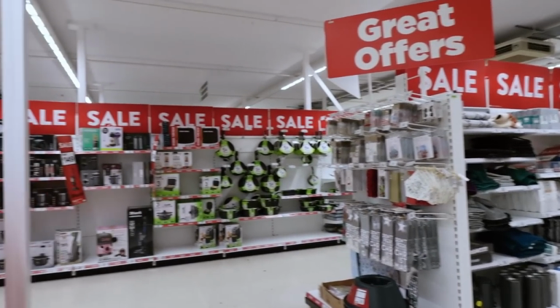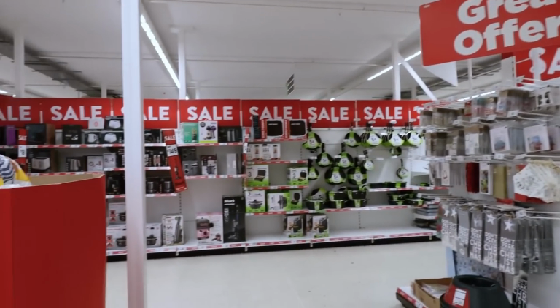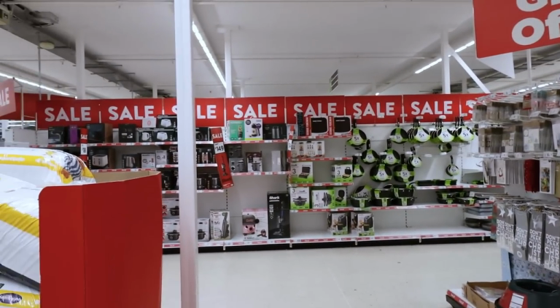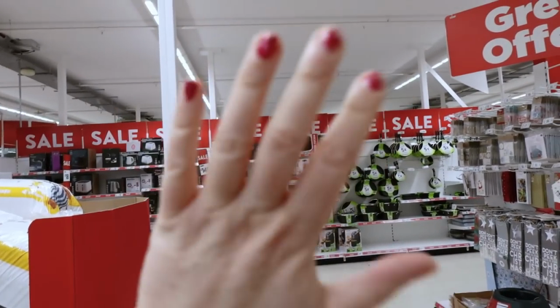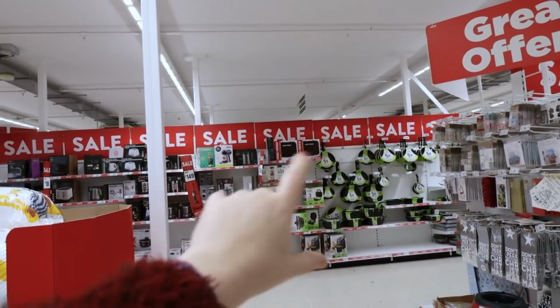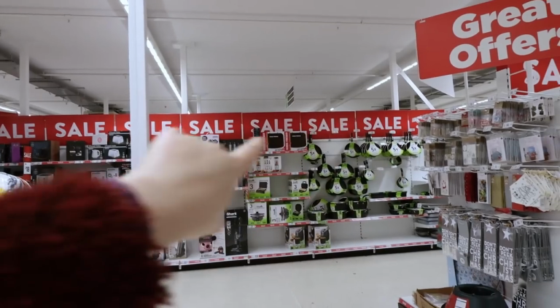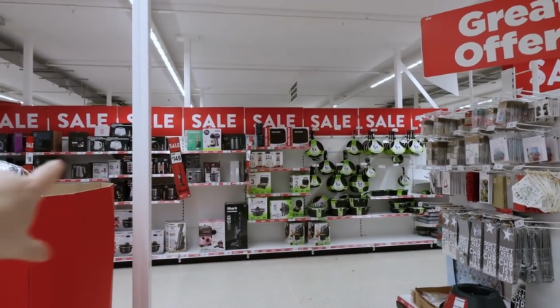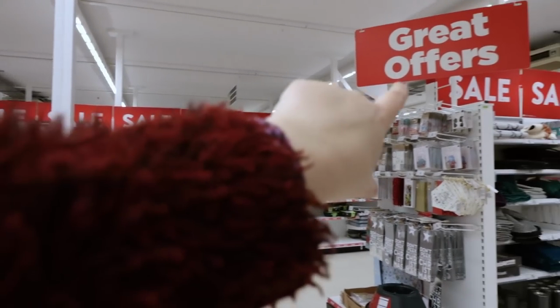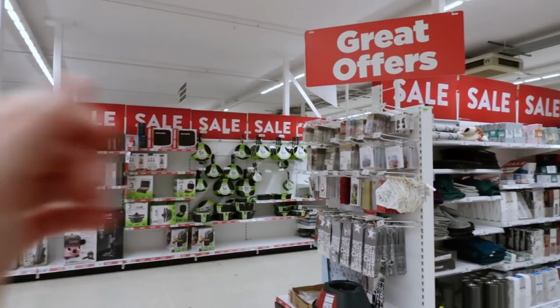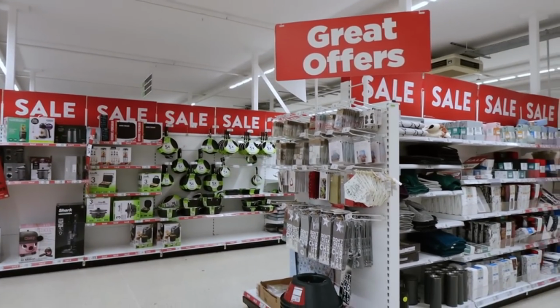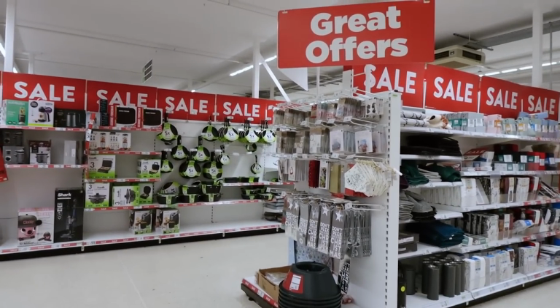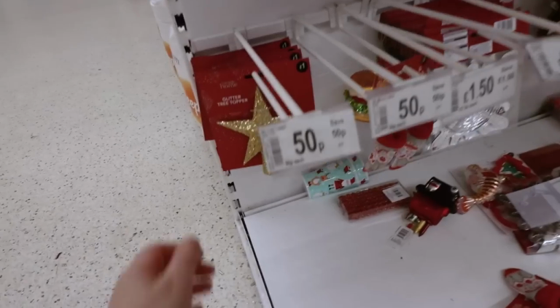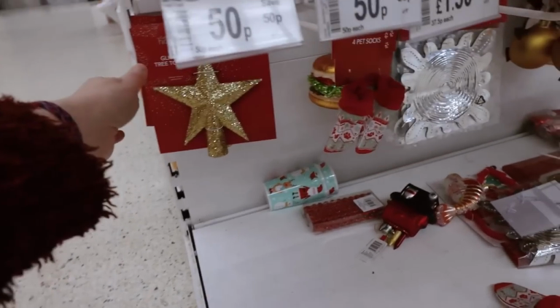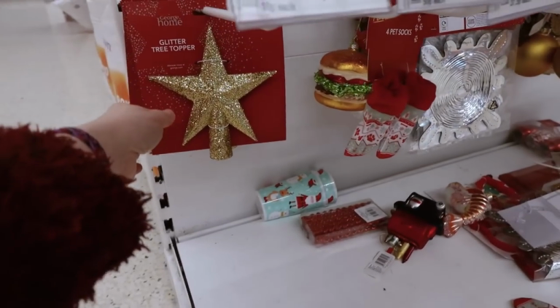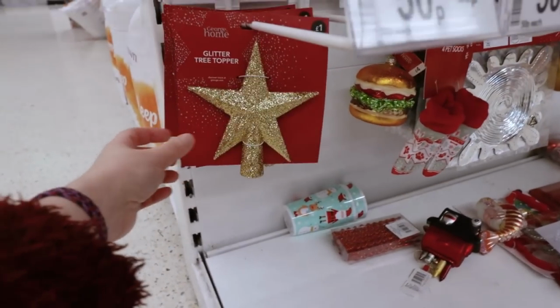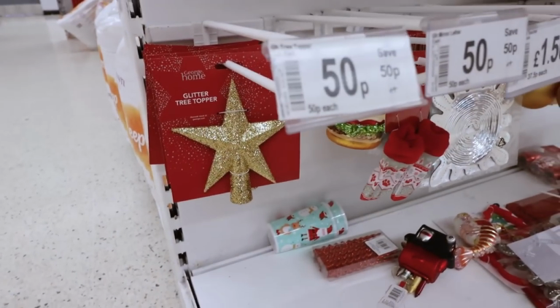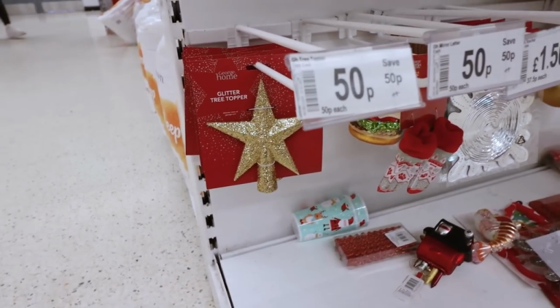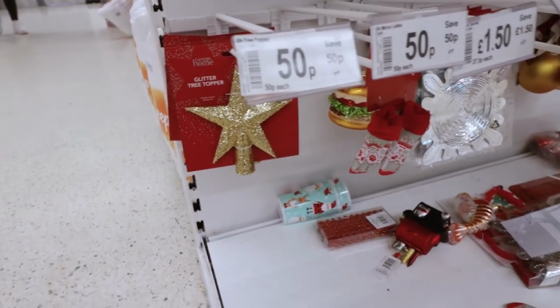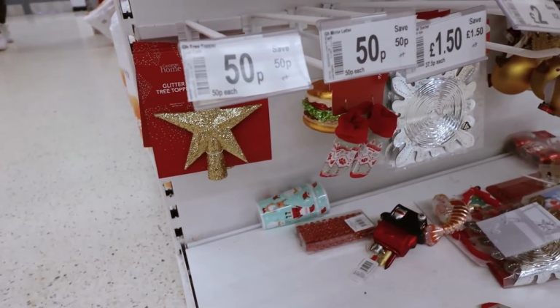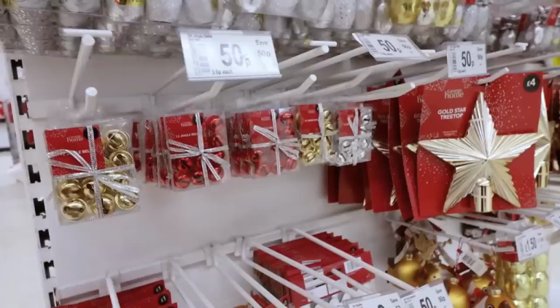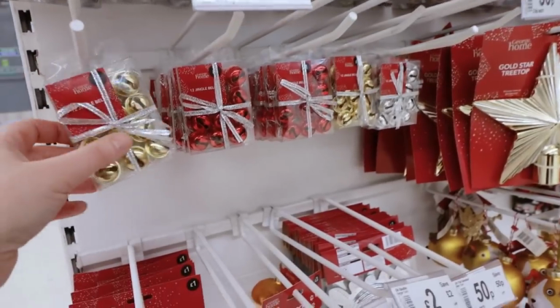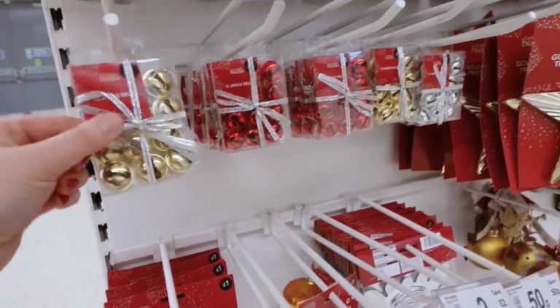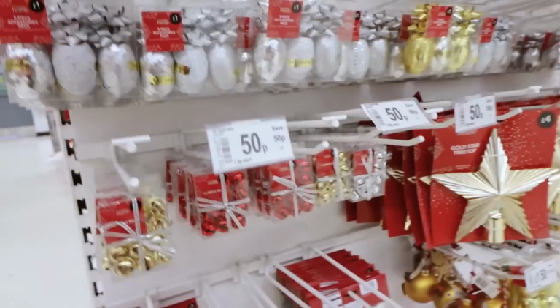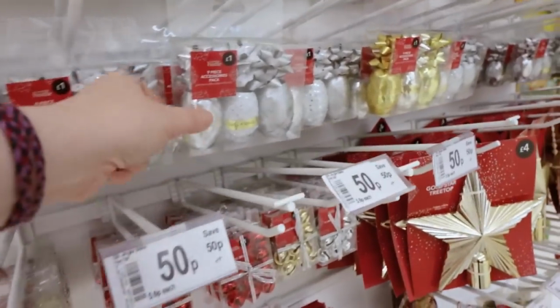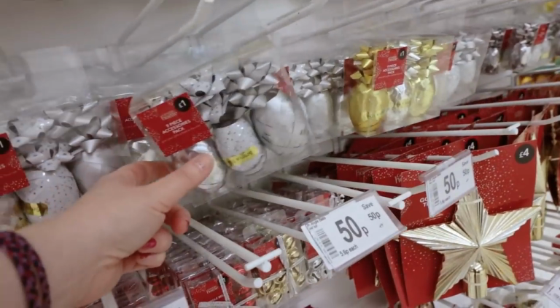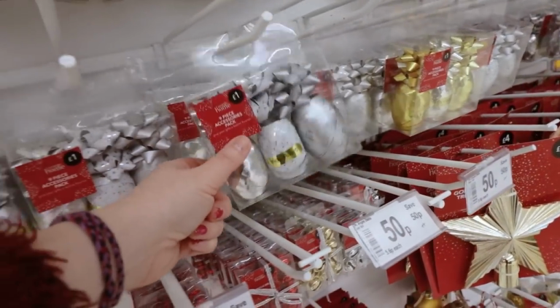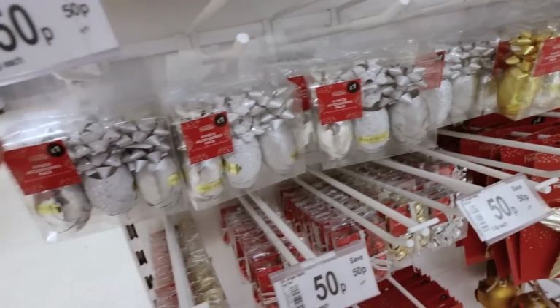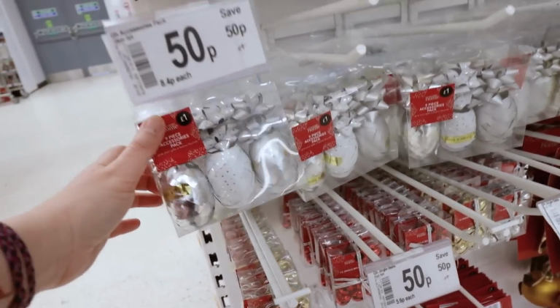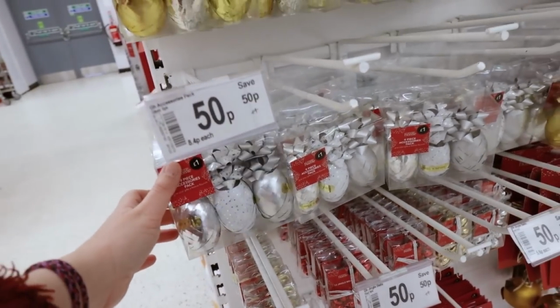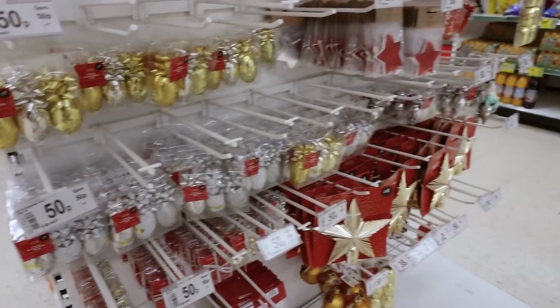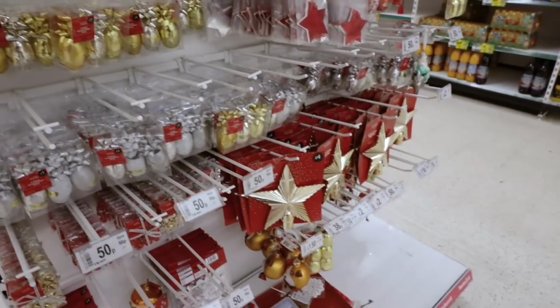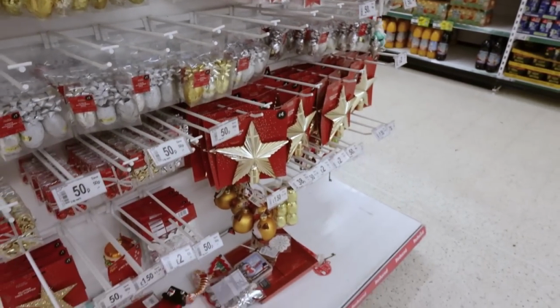This is just the start - loads of it. It's got 'sale' written across the top so I'm pretty excited. Tree toppers, 50p. I don't have a tree topper but I don't like that. Bells are down to 50p - they look like pineapples. Those are 50p as well. Everything's 50p pretty much.